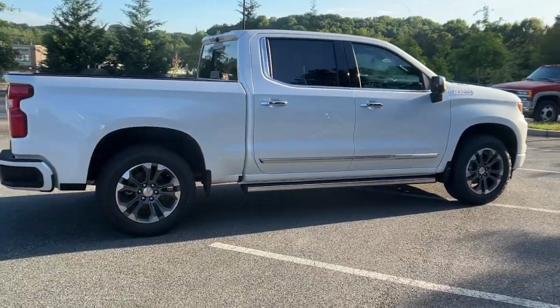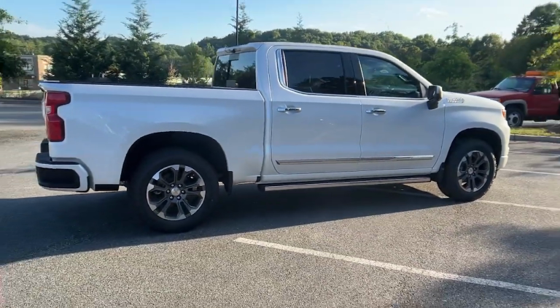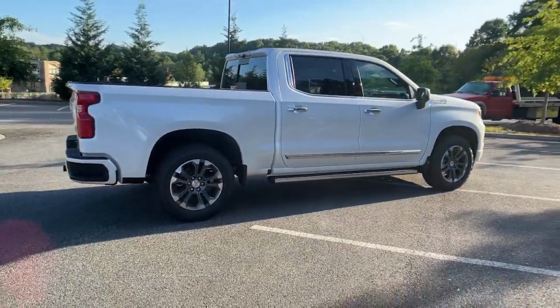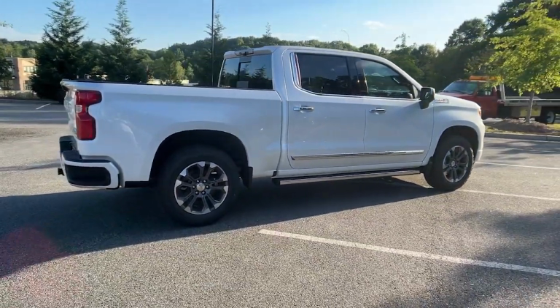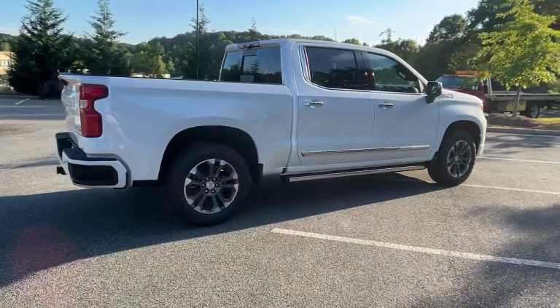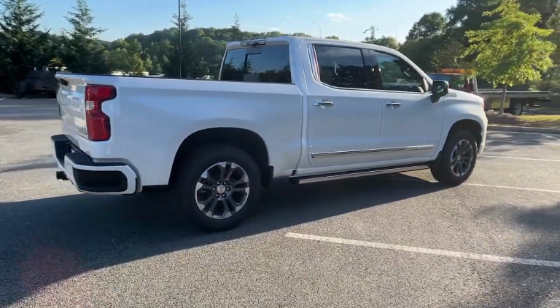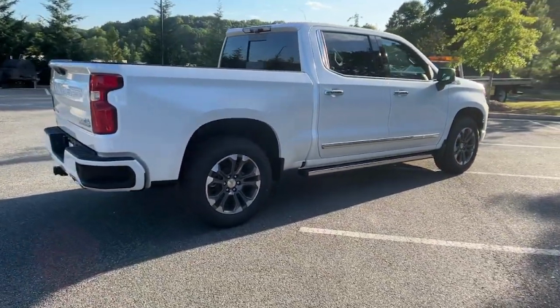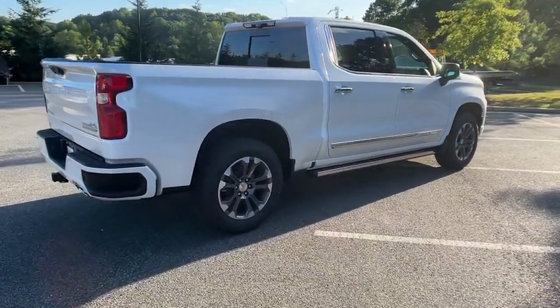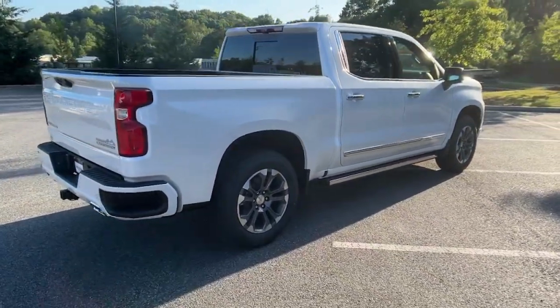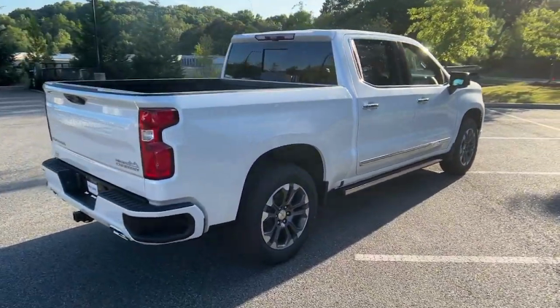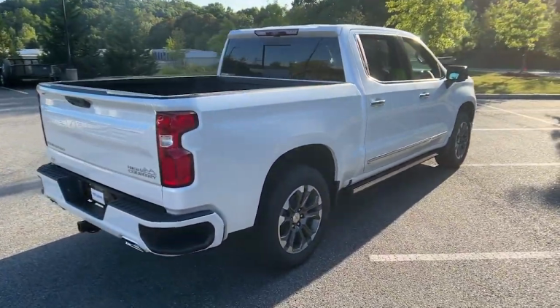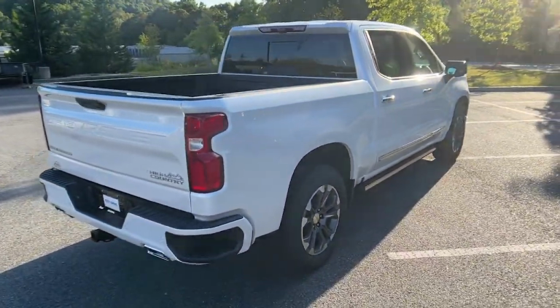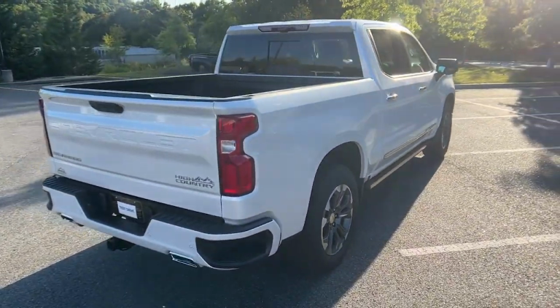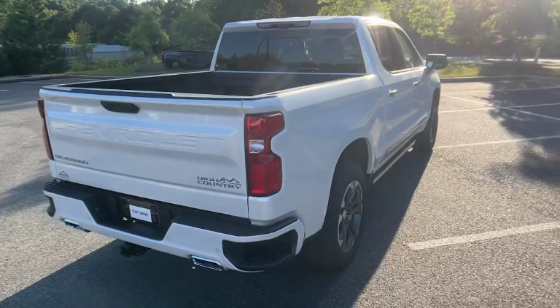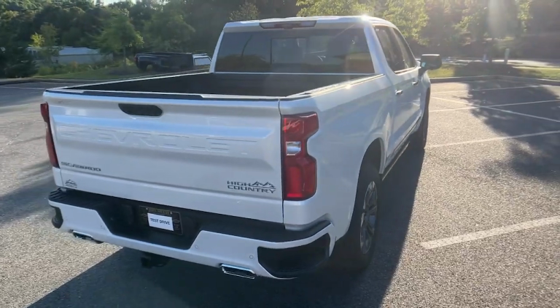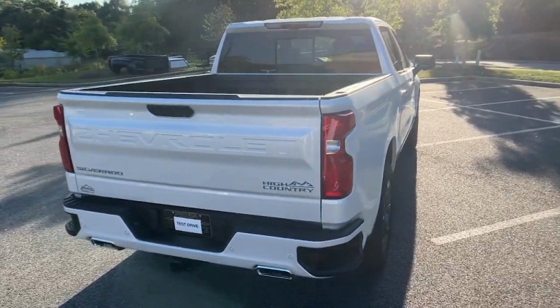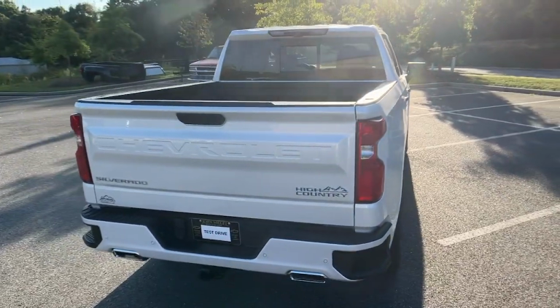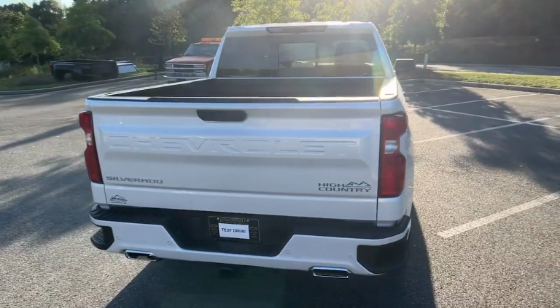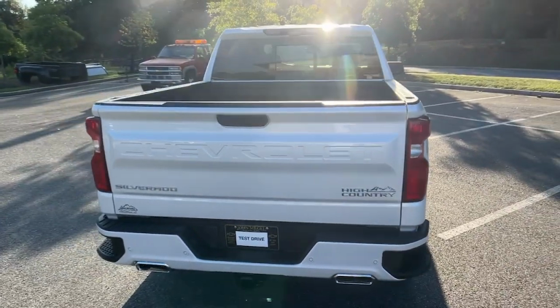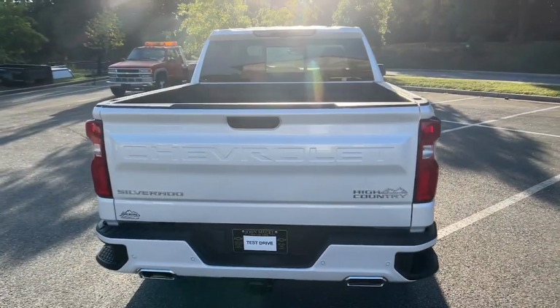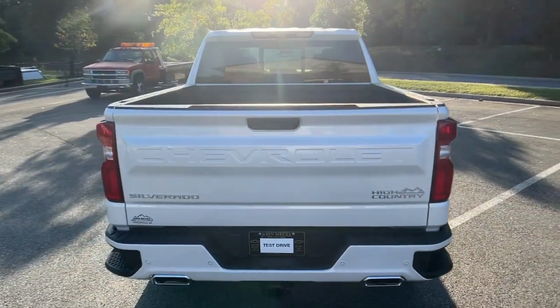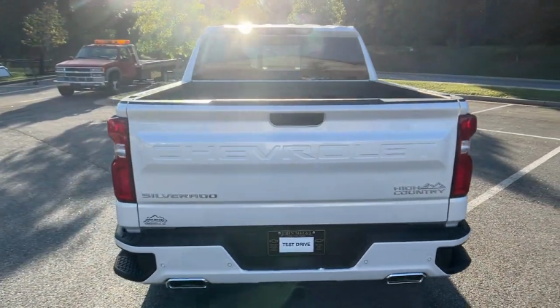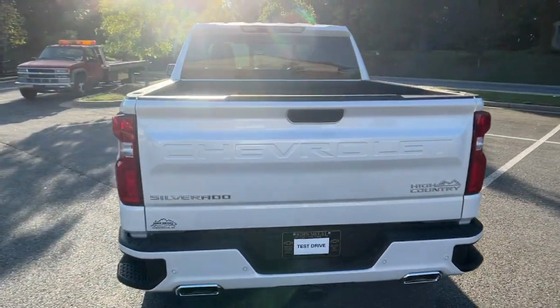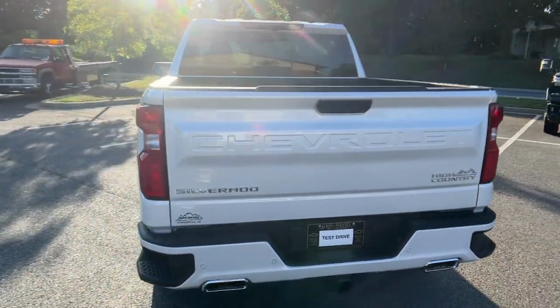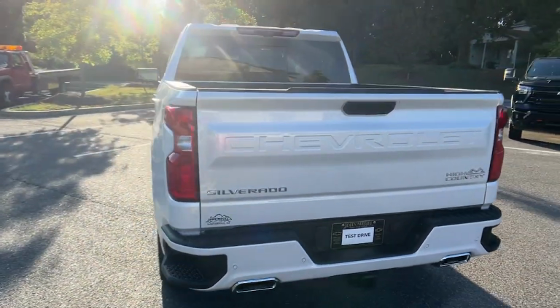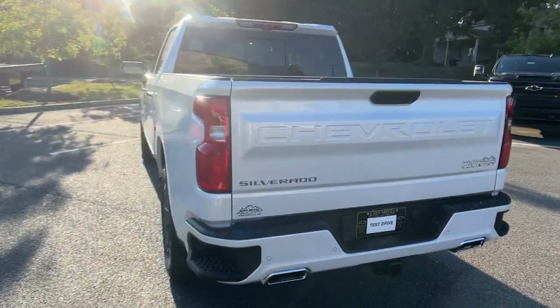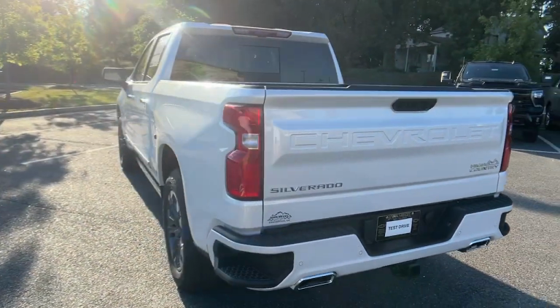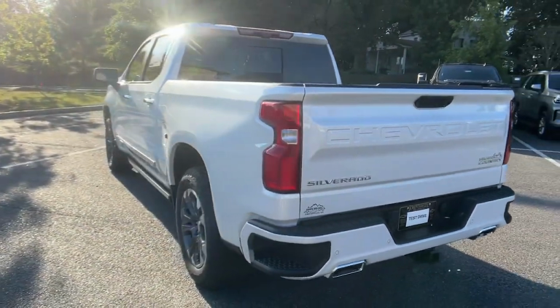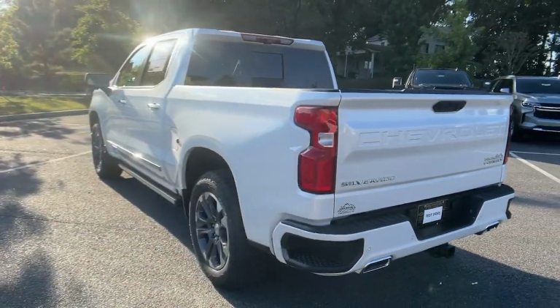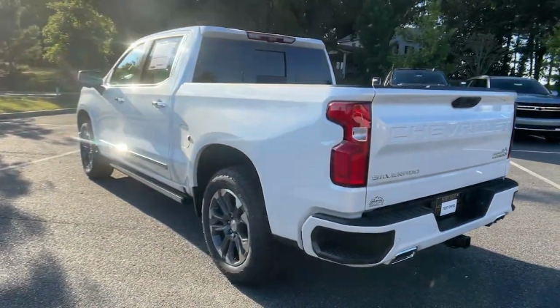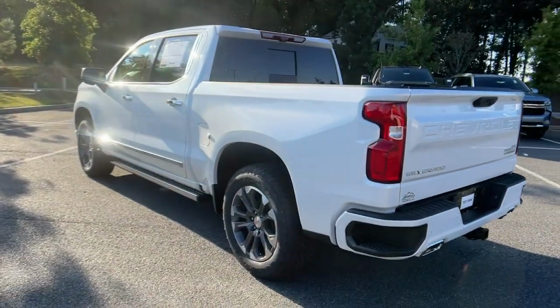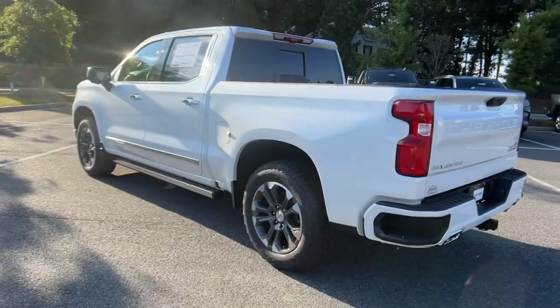8-cylinder engine. Bigger isn't always better — unless you're talking about power and cargo capacity. Don't miss the chance to test drive the all-new Silverado.